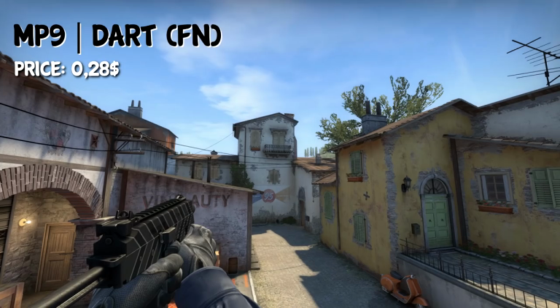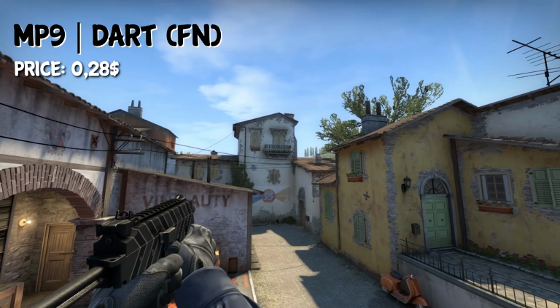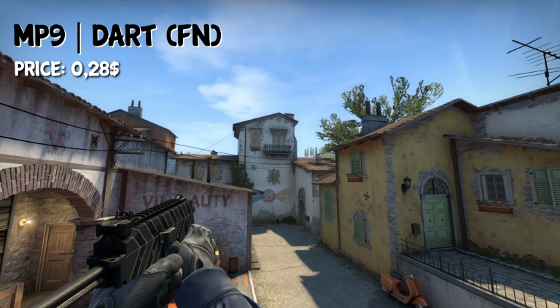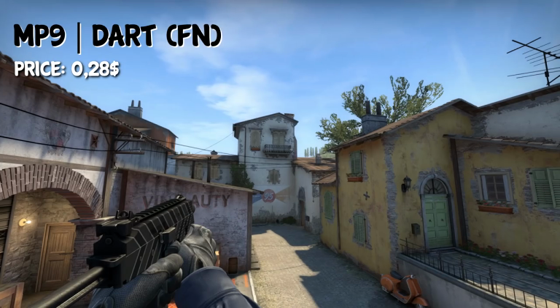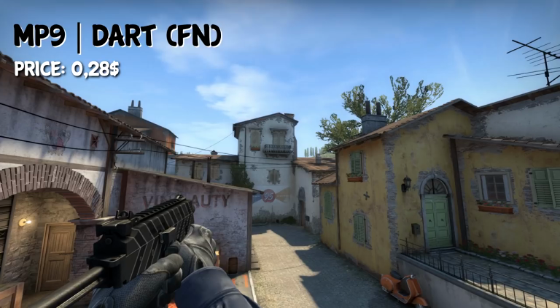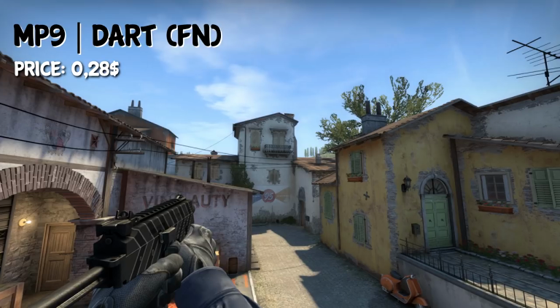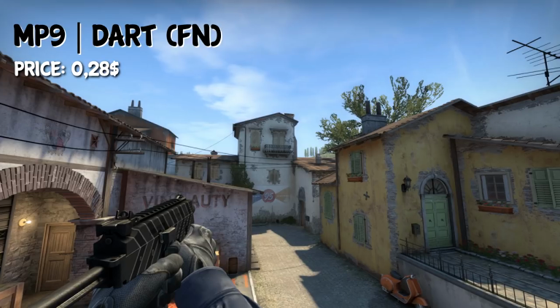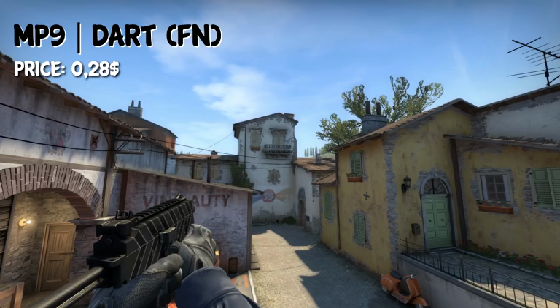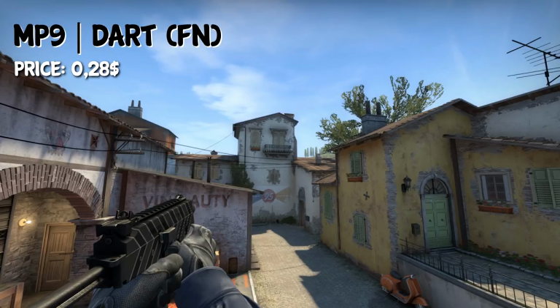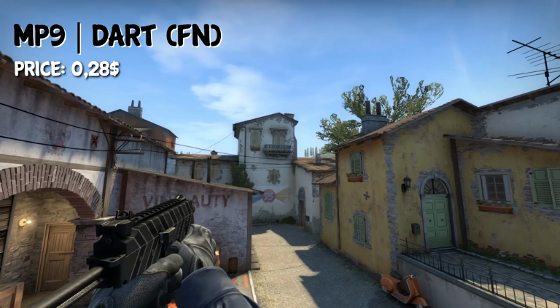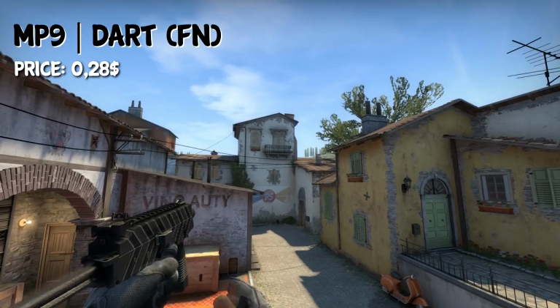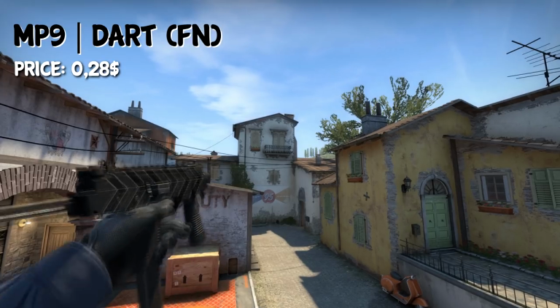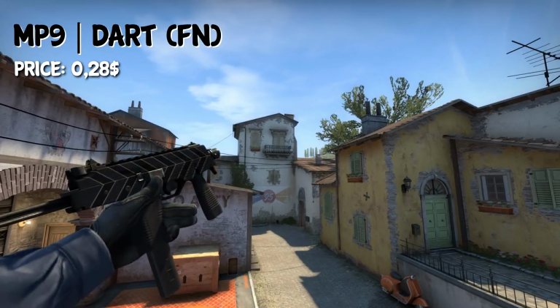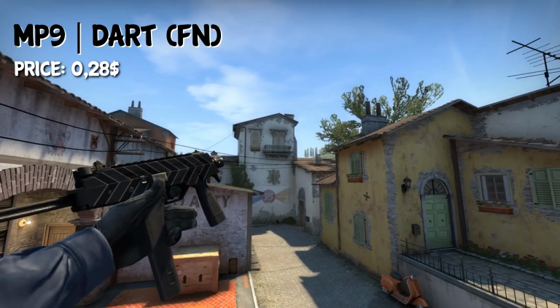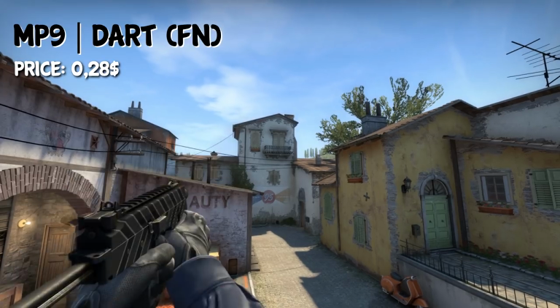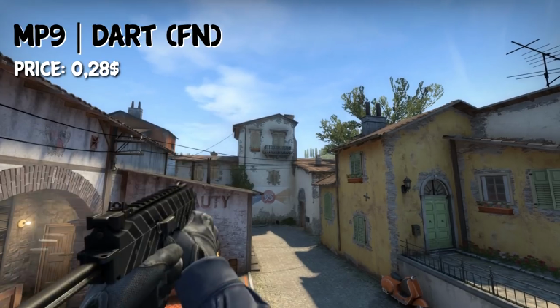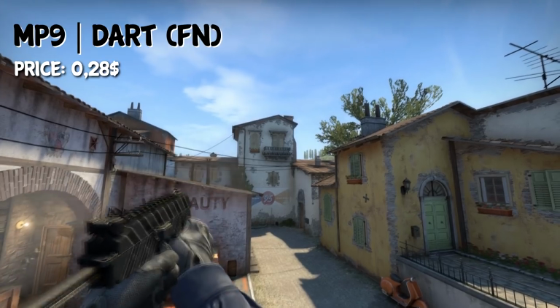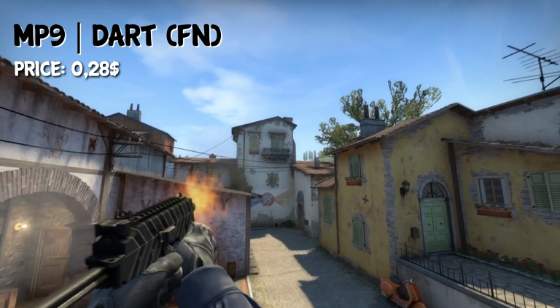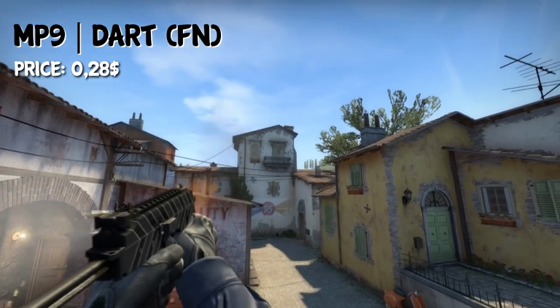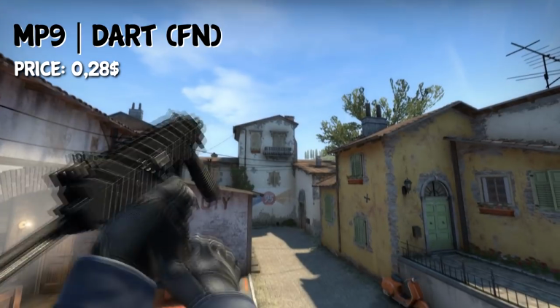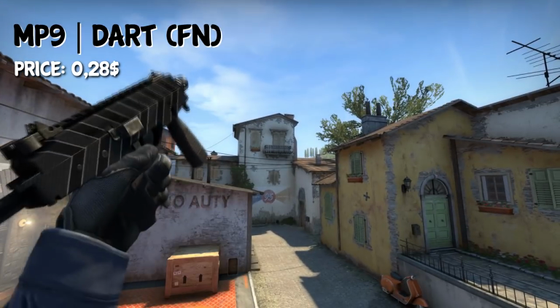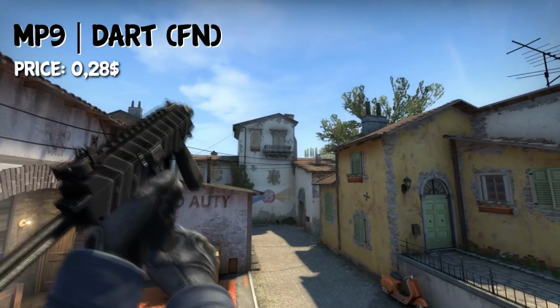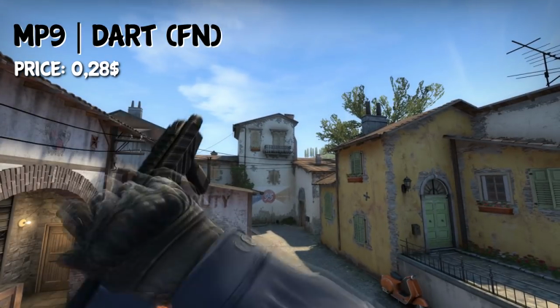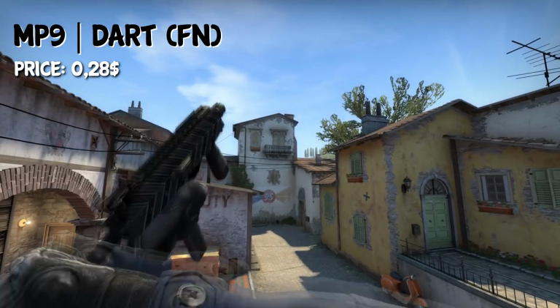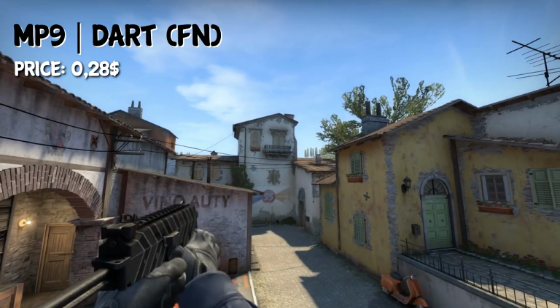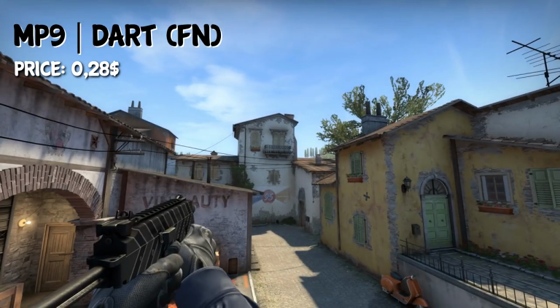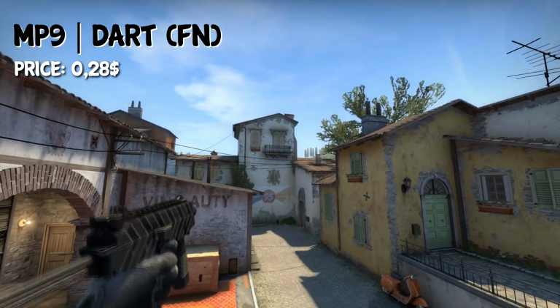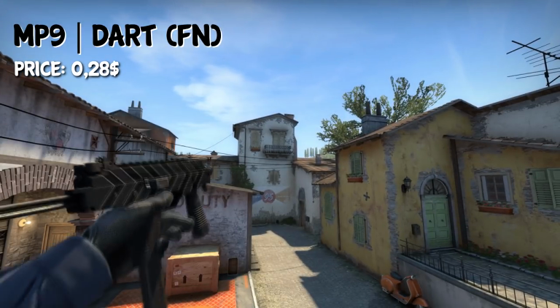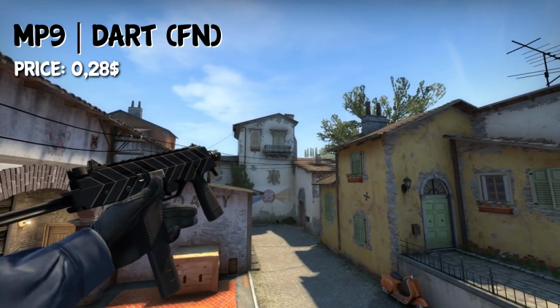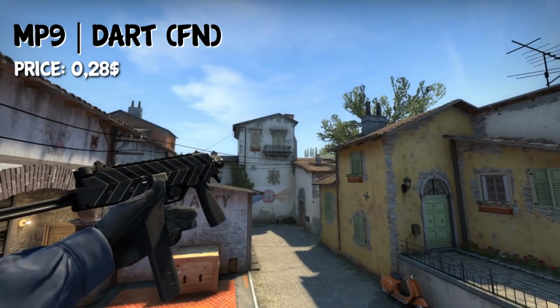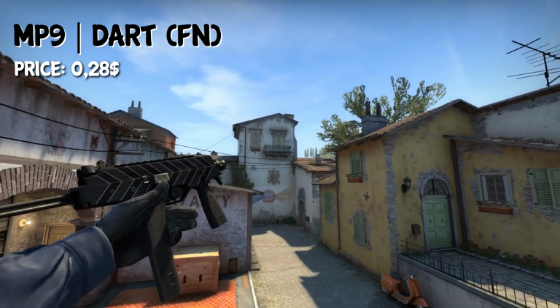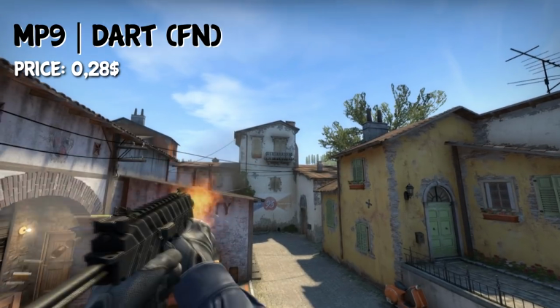For the CT side, of course we have the MP9, and I've chosen the Dart in Factory New condition, which will cost you around $0.28. It's a very nice looking skin, and it fits the loadout totally fine.